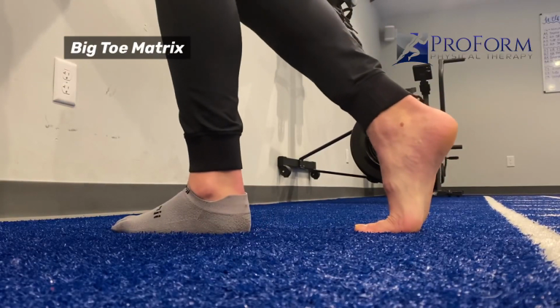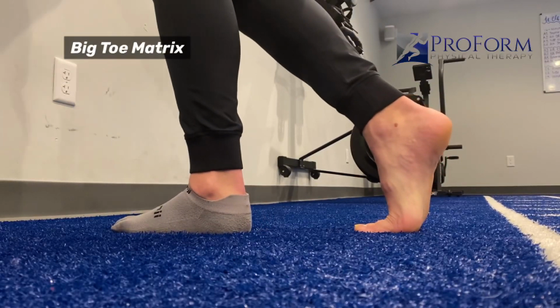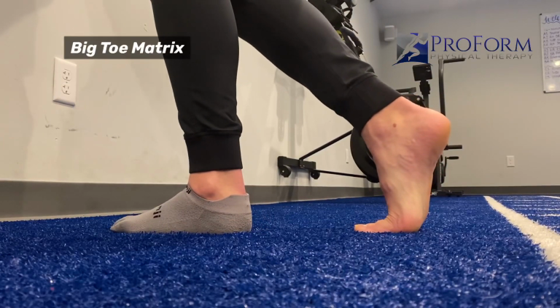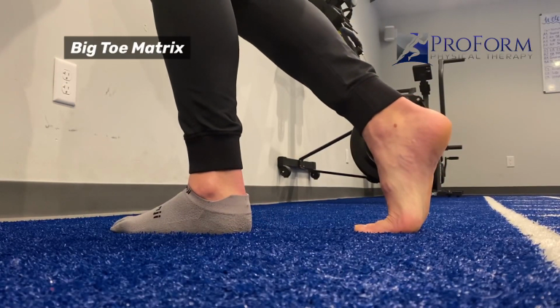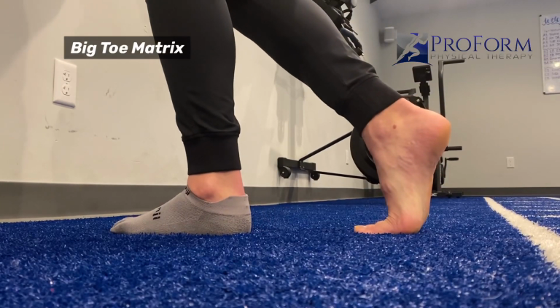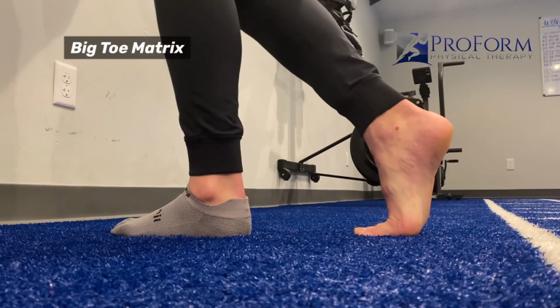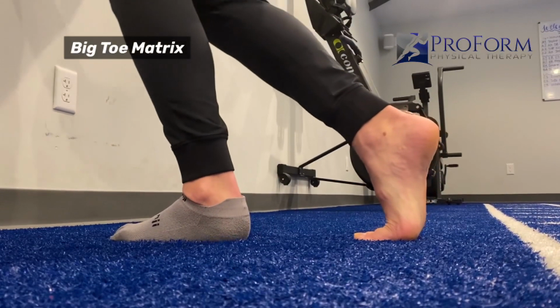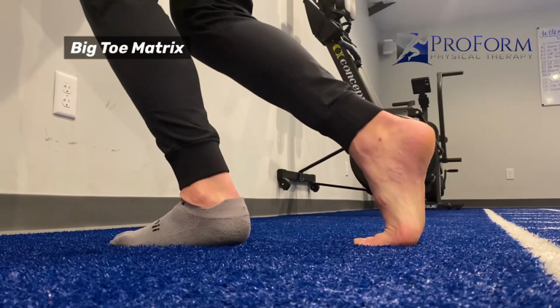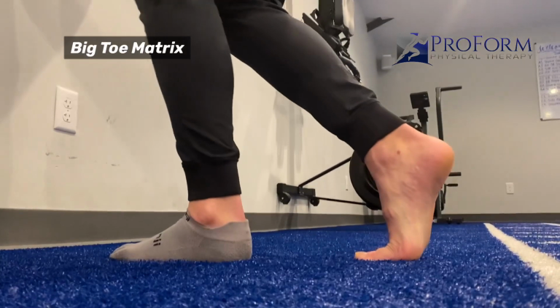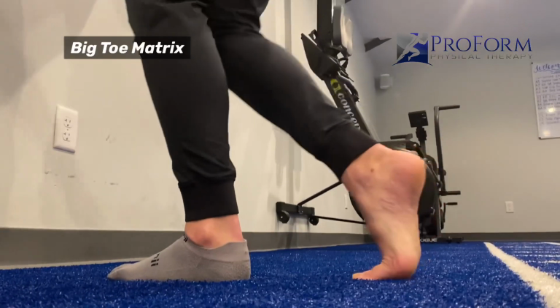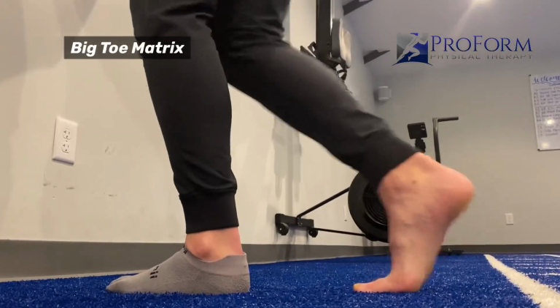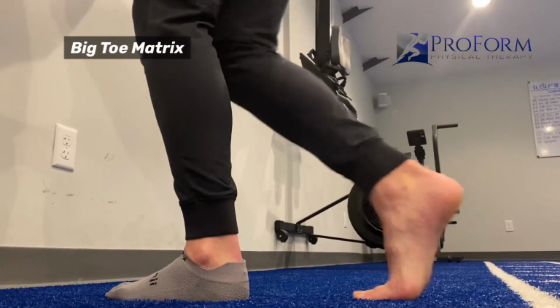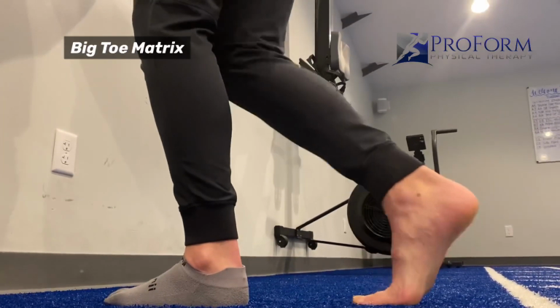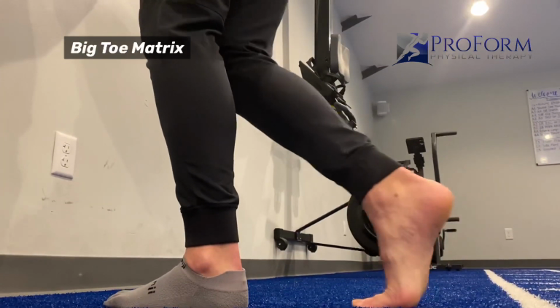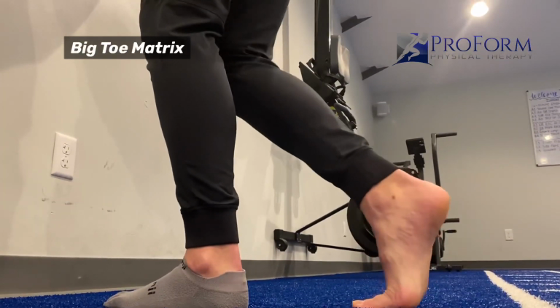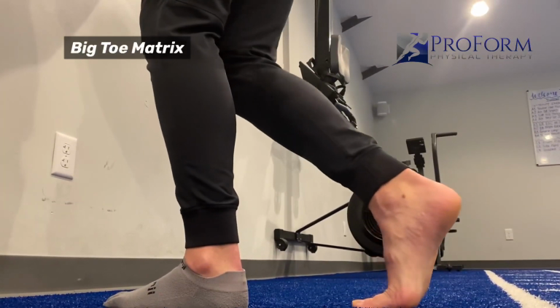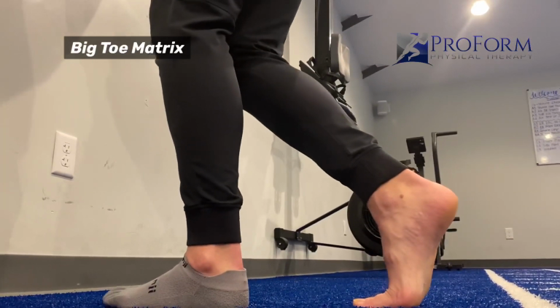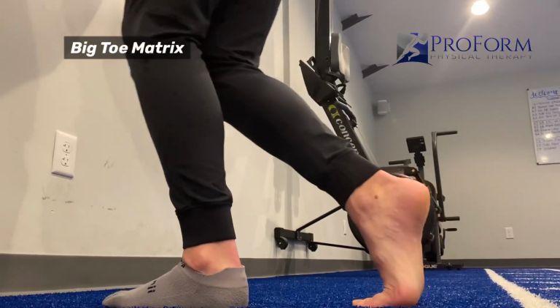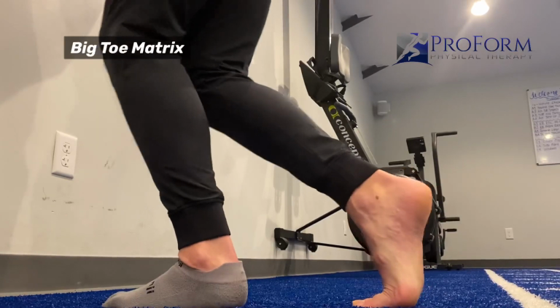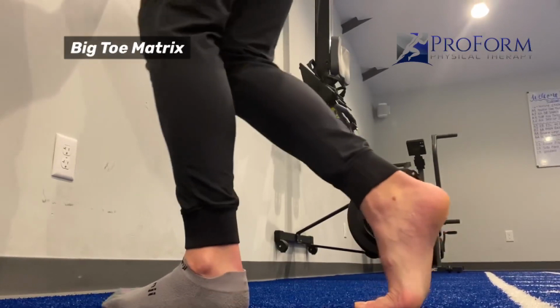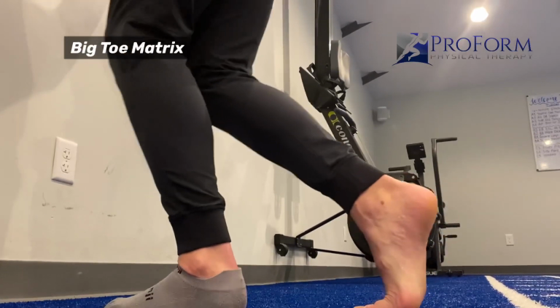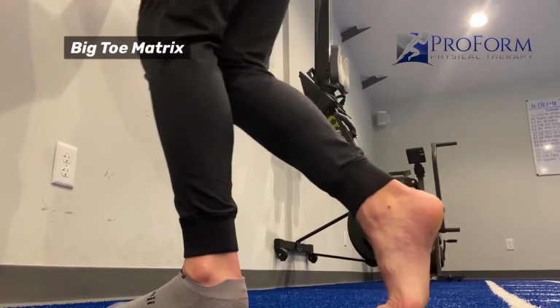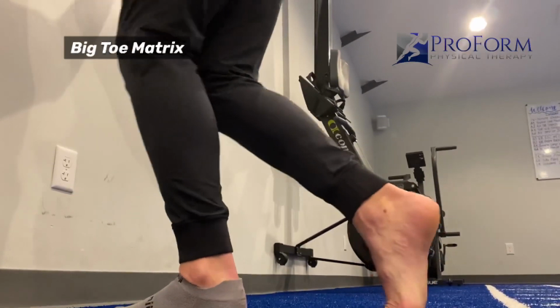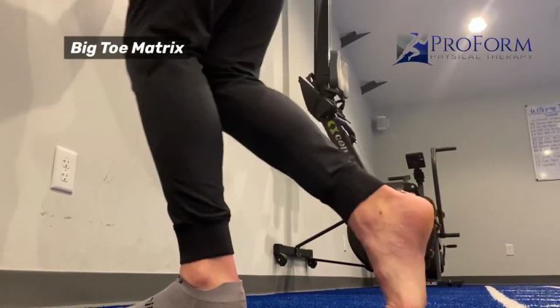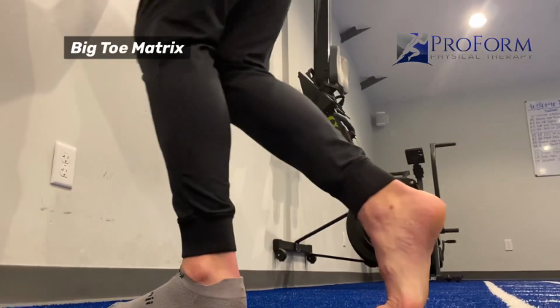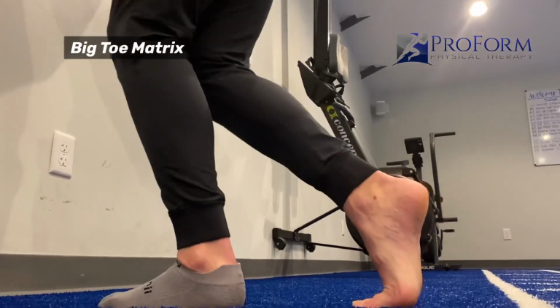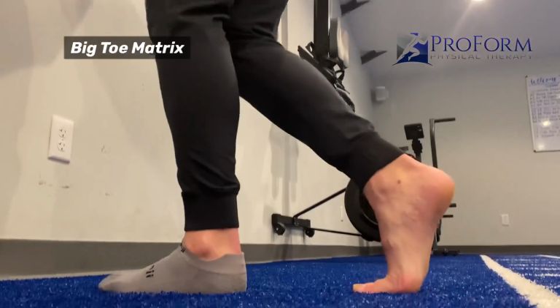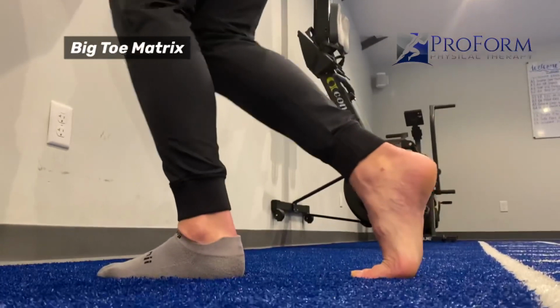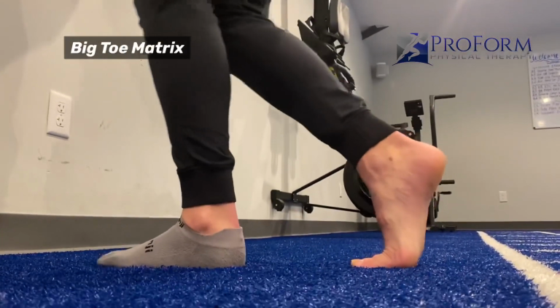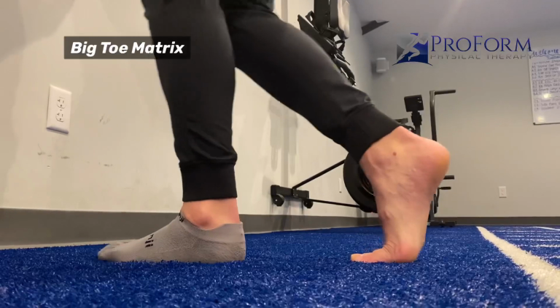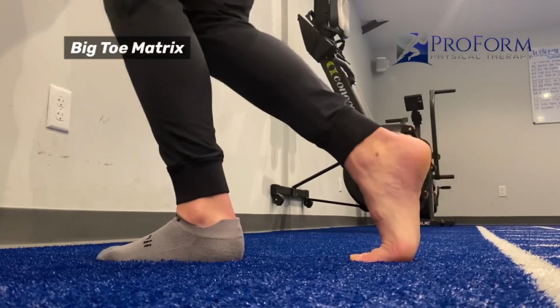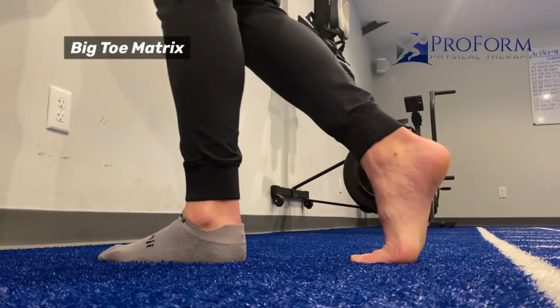All I'm going to do is use my hips to rock forward and back. I'm not moving the foot necessarily — the foot will move as a result of me rocking my hips. We'll do the prescribed reps there.